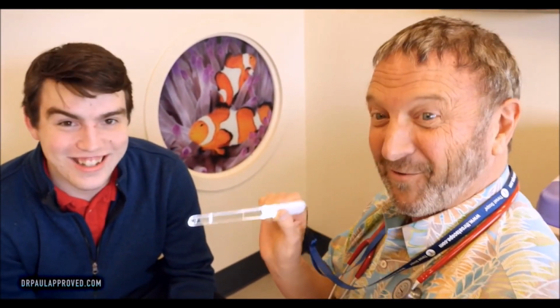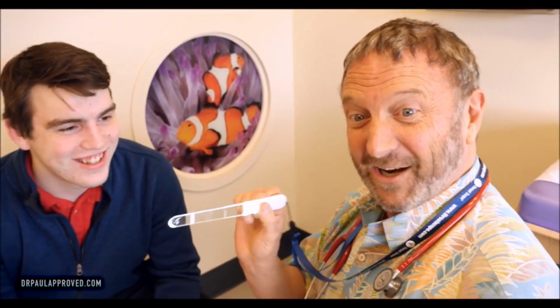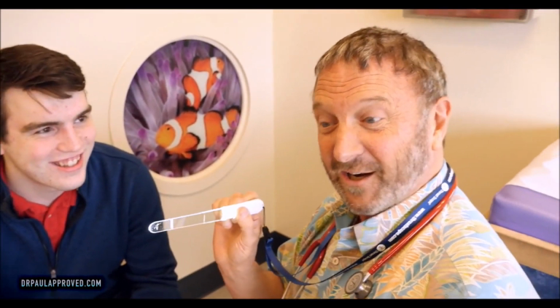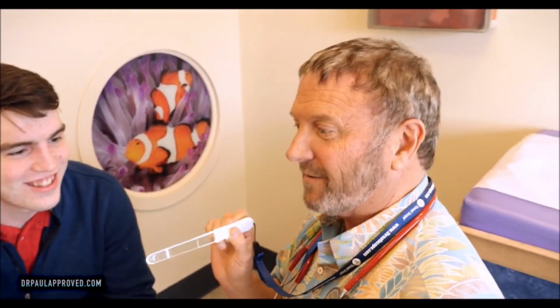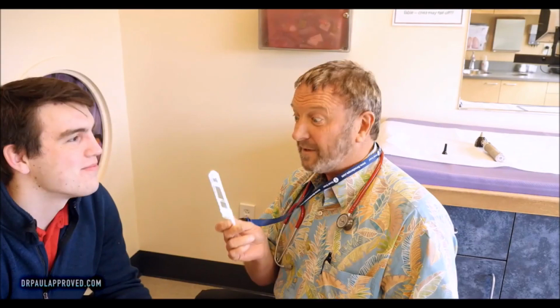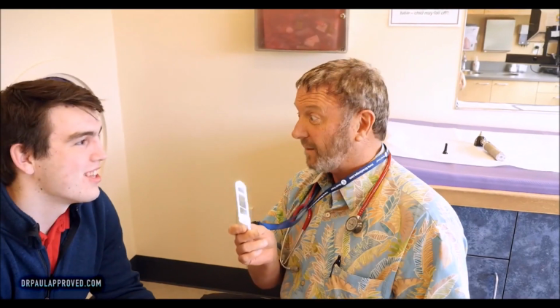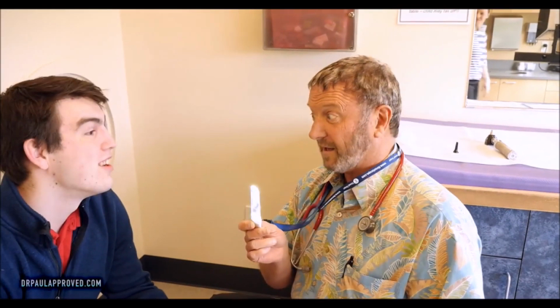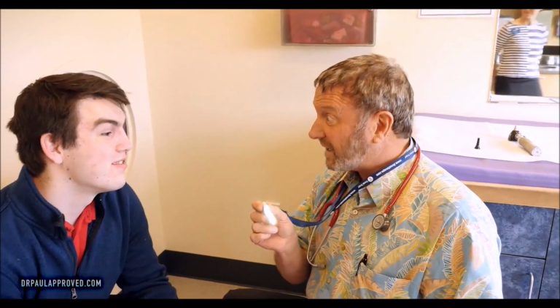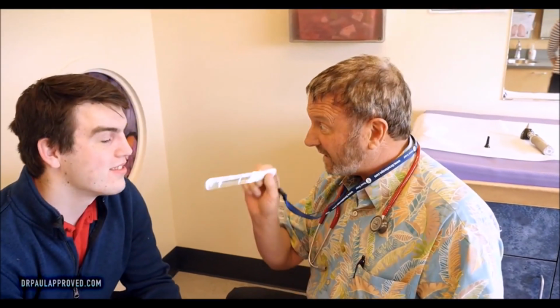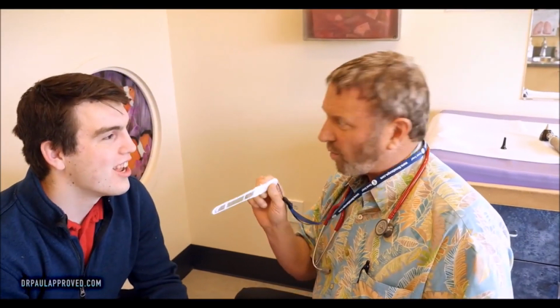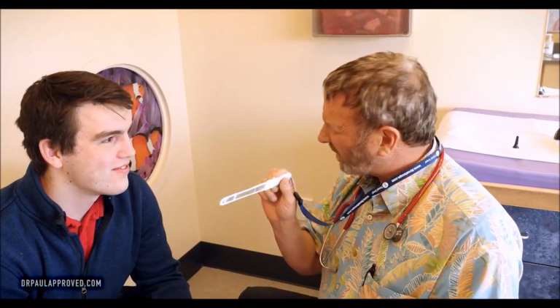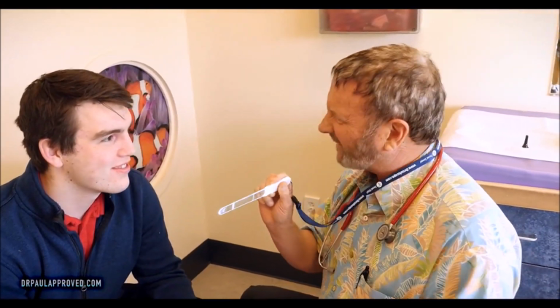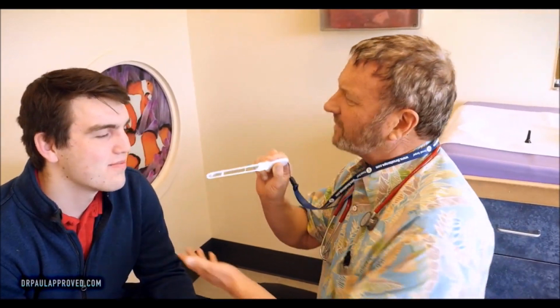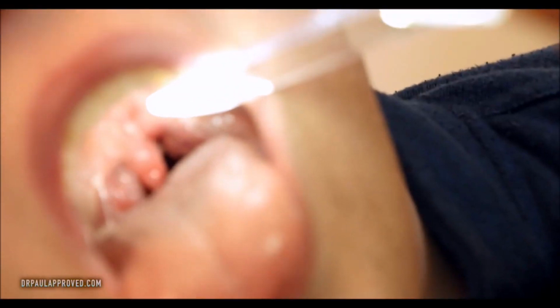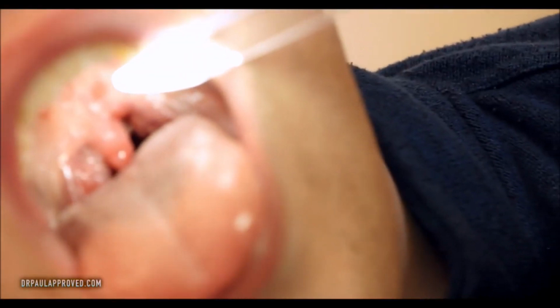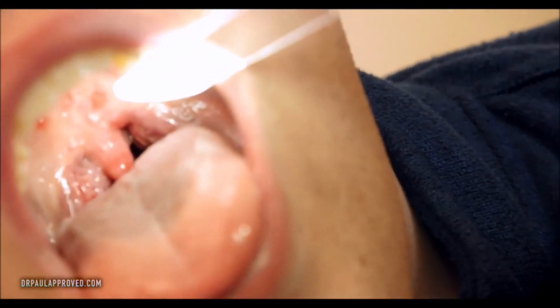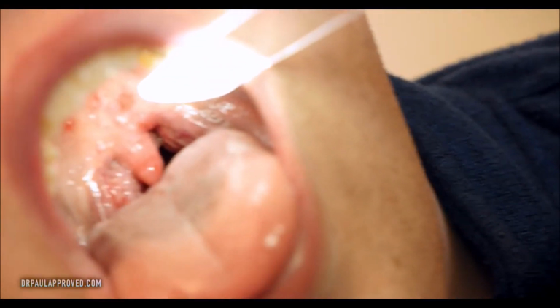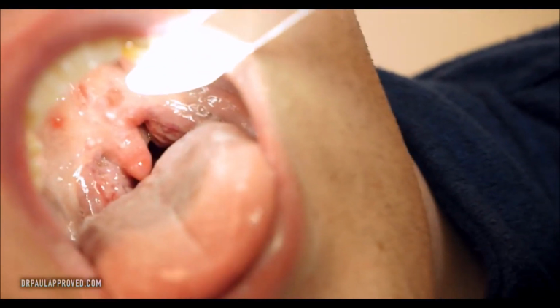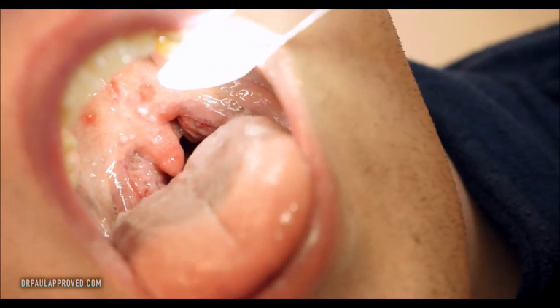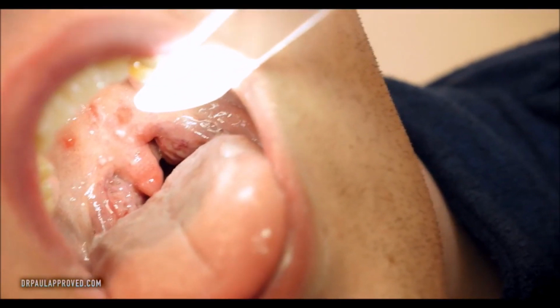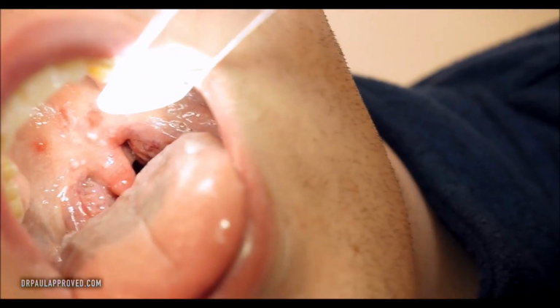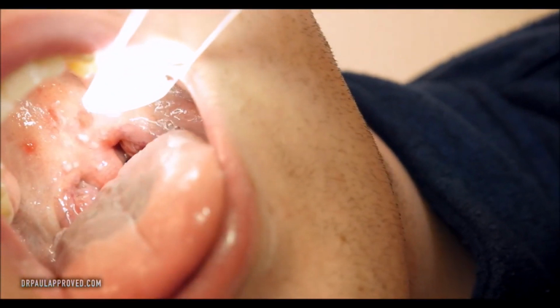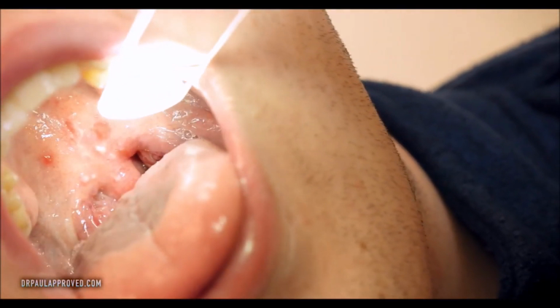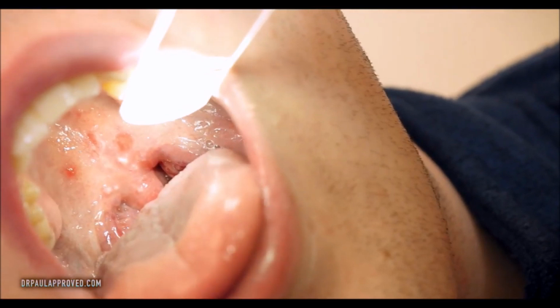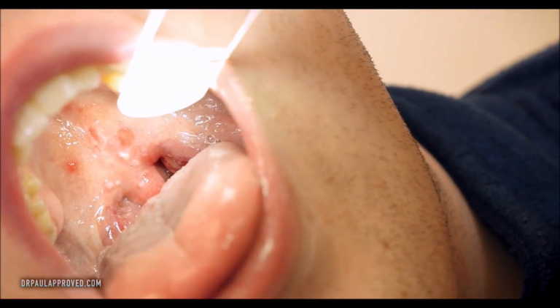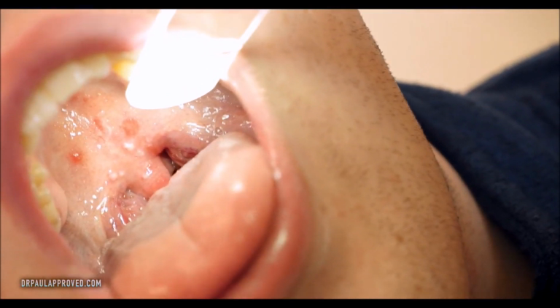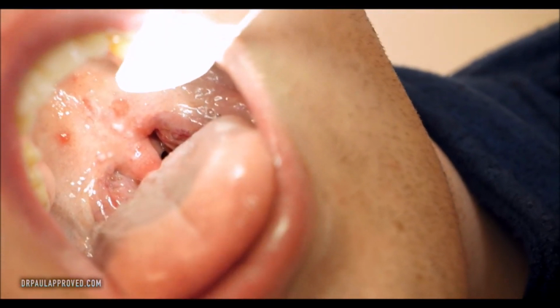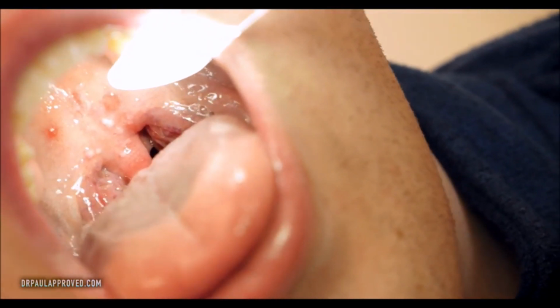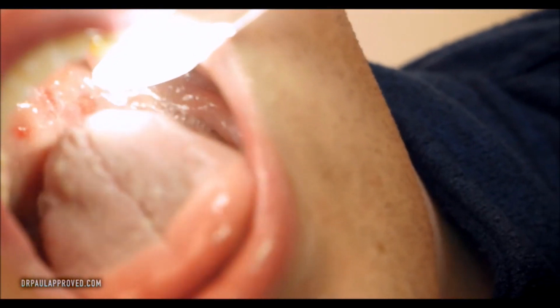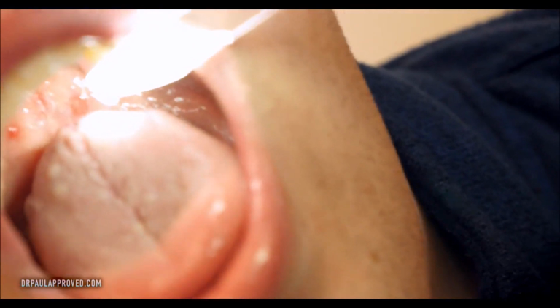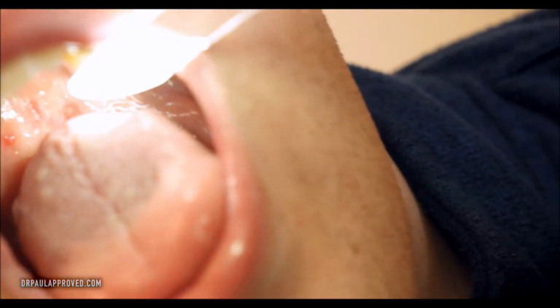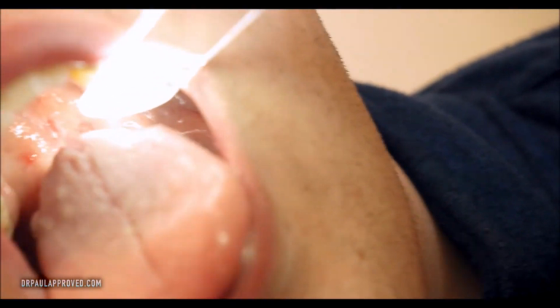If you want to get a good look at the throat, it really helps if you've got a little kid and you open right. I'm not even touching your tongue because that way I won't gag you, but you can see we've got a very red and inflamed throat.